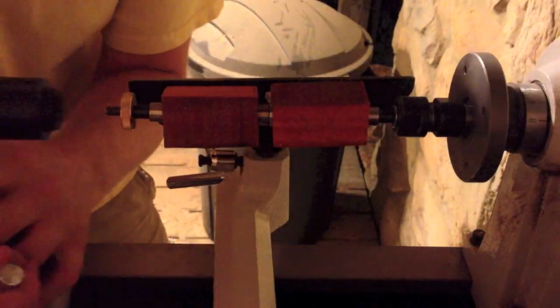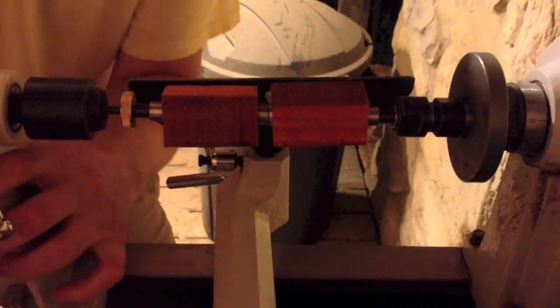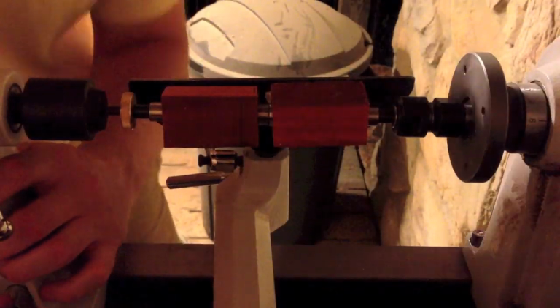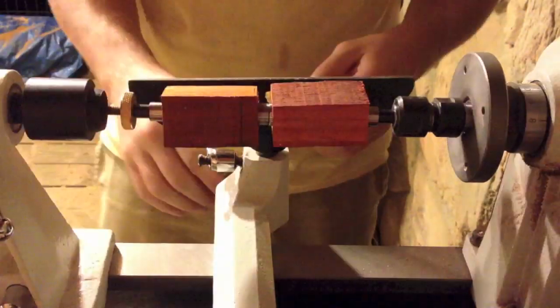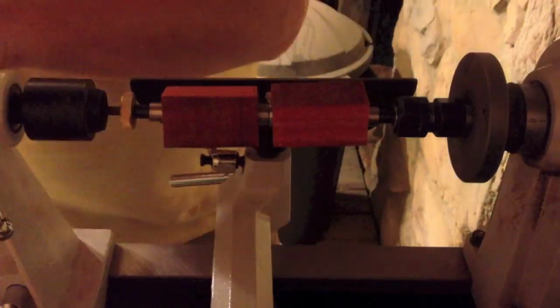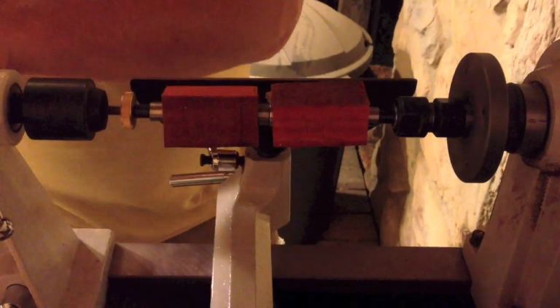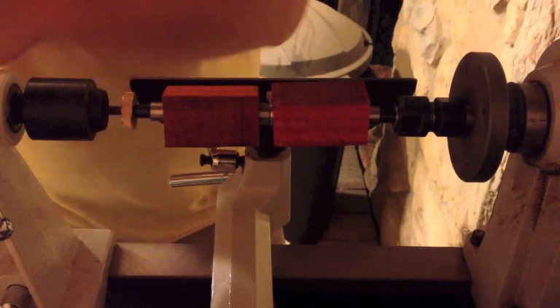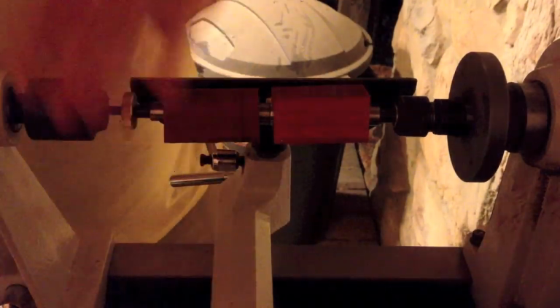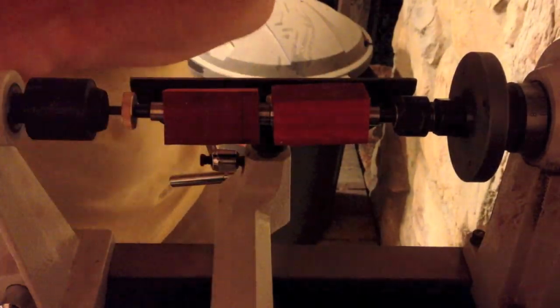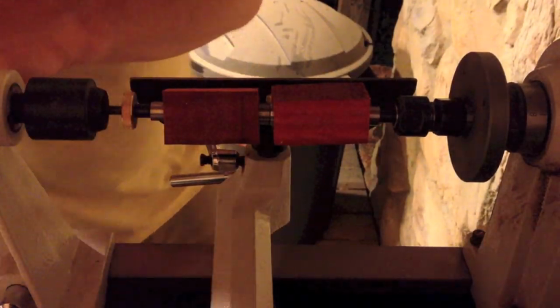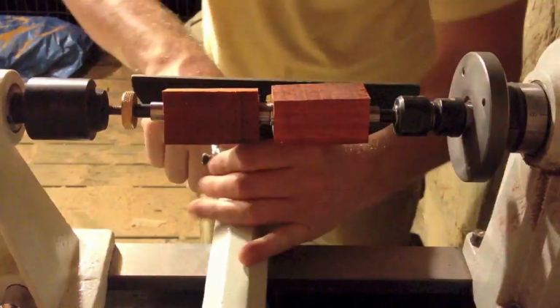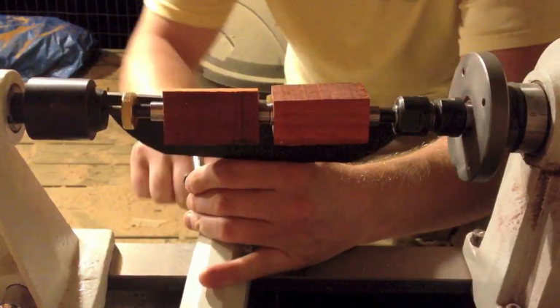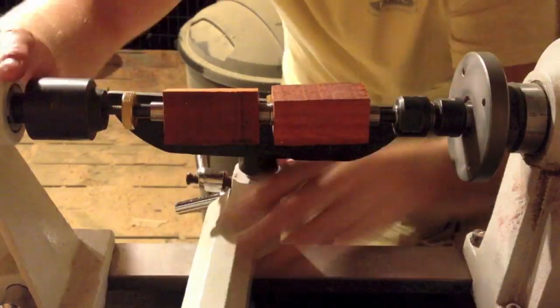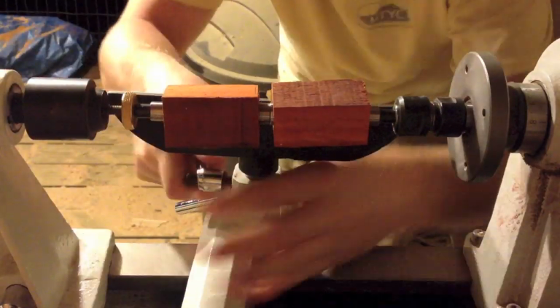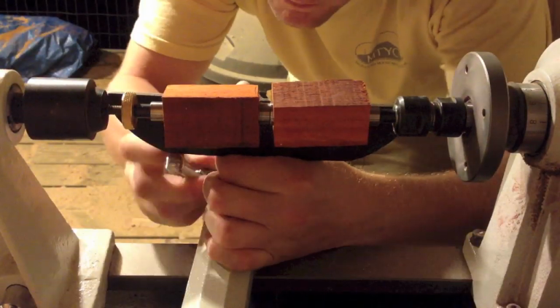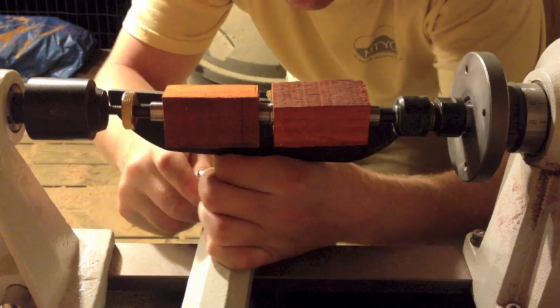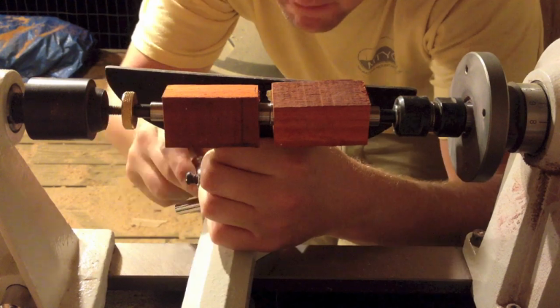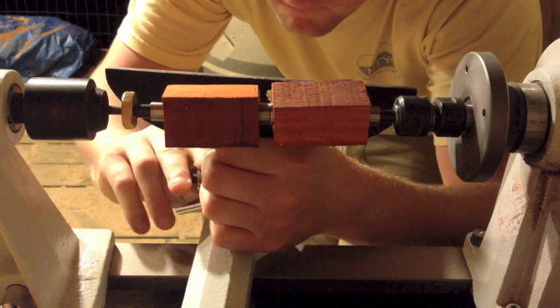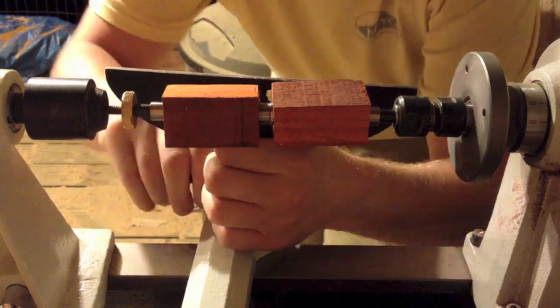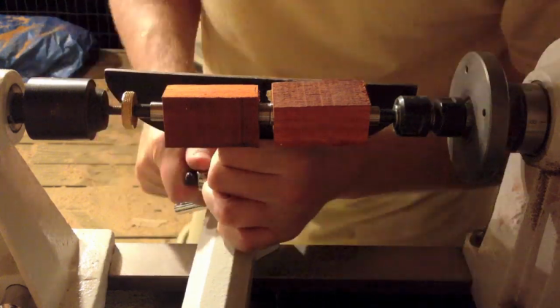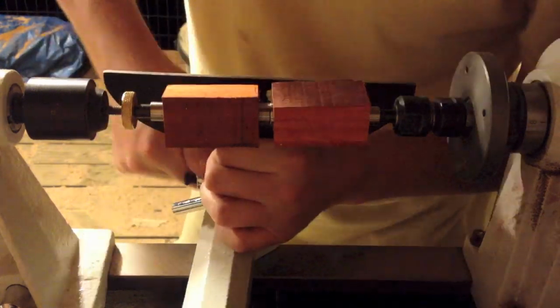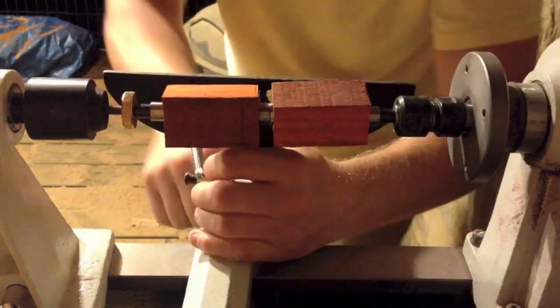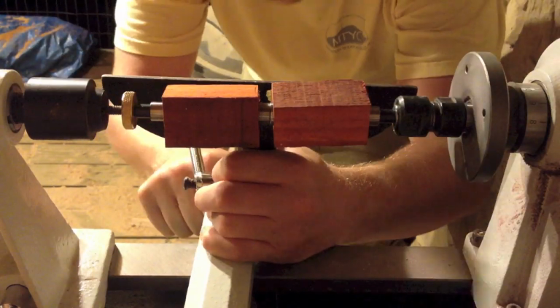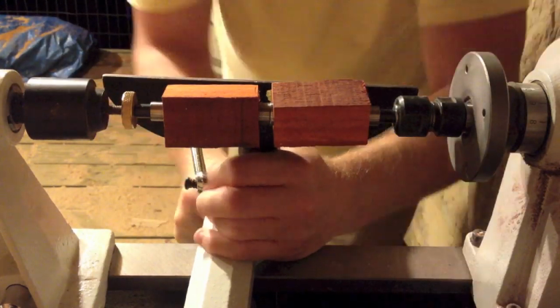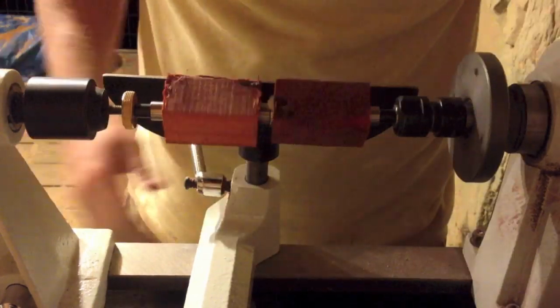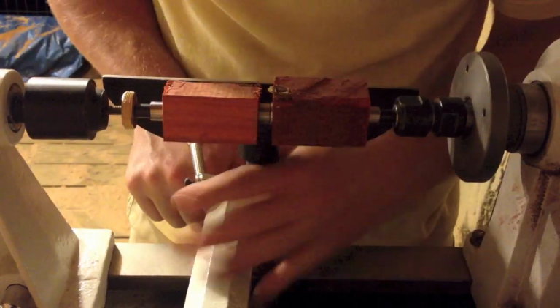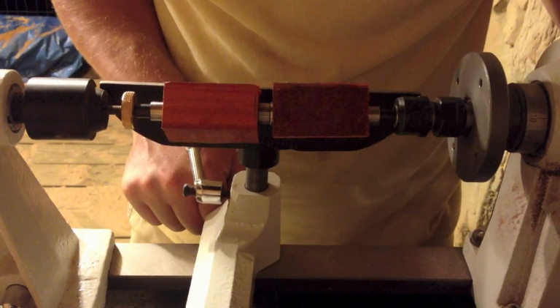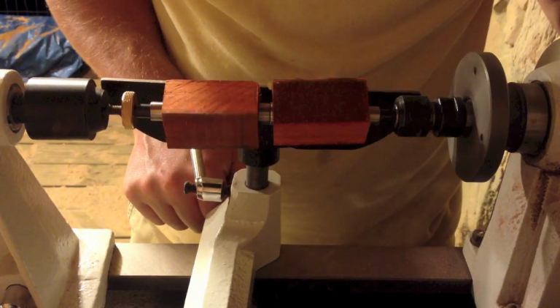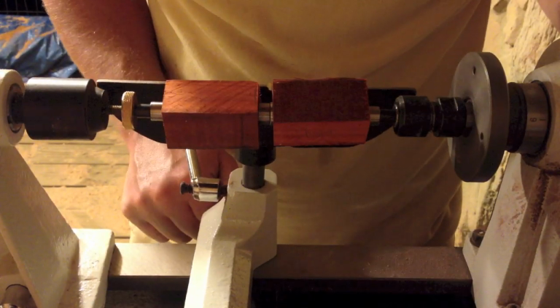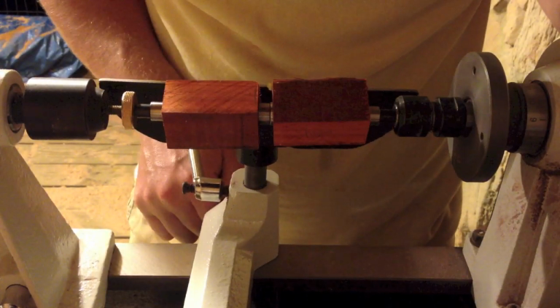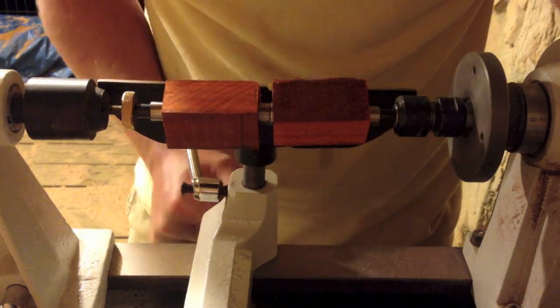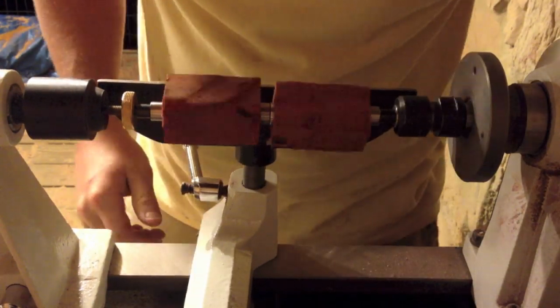Hey everybody, this is Brian again. I am uploading another video of a woodworking project that I just recently did, making a pen using my lathe.